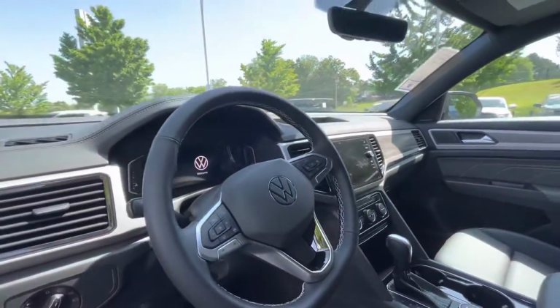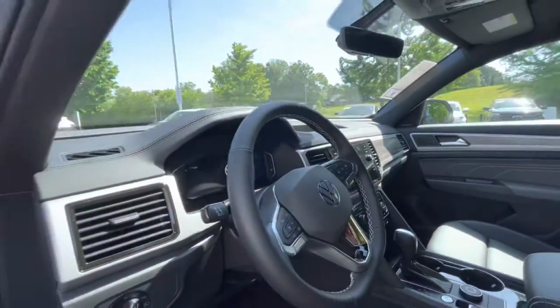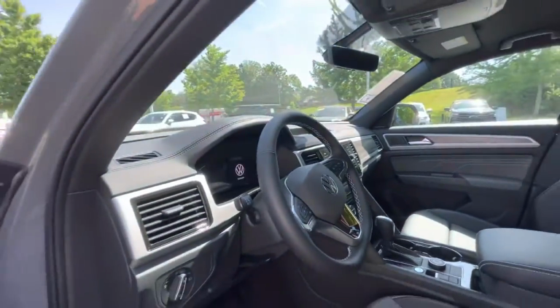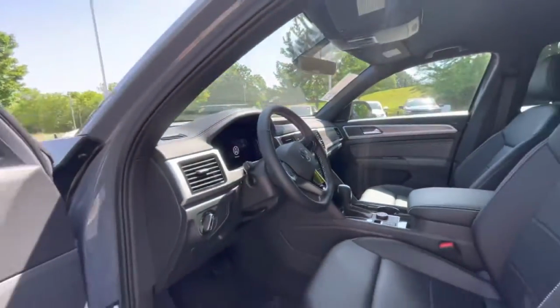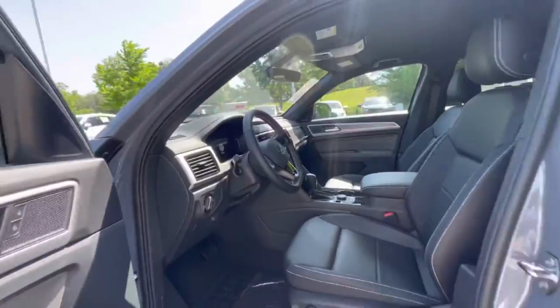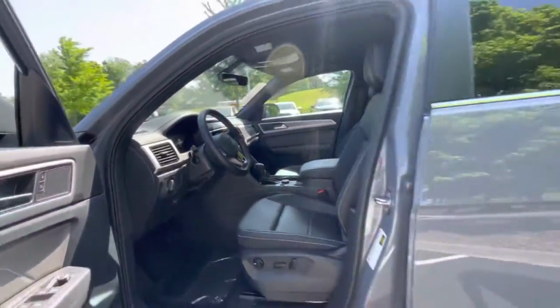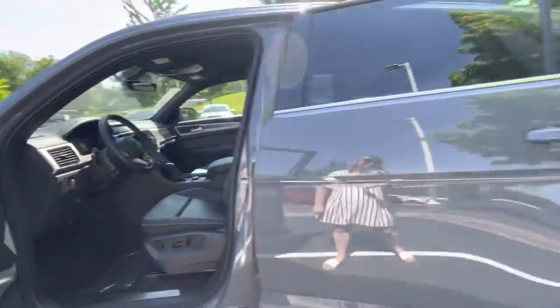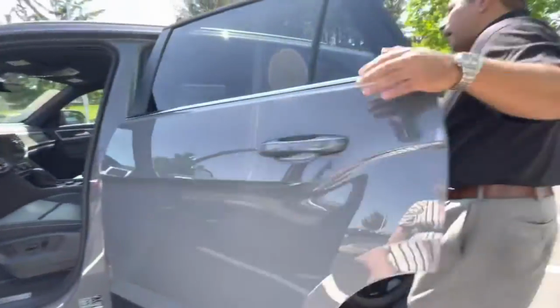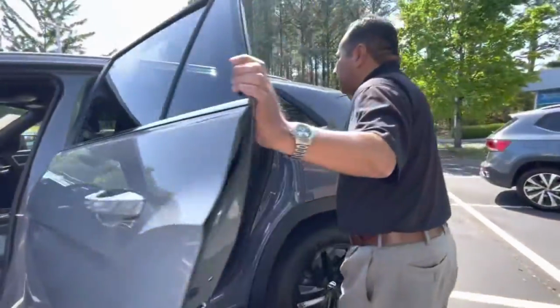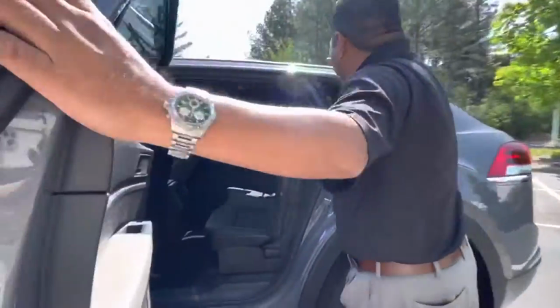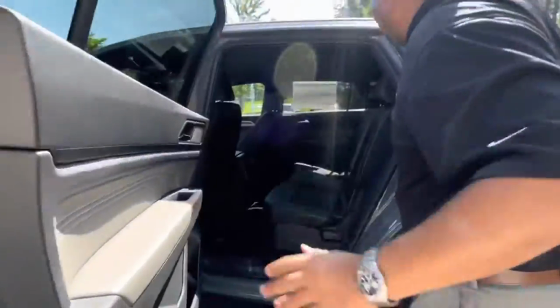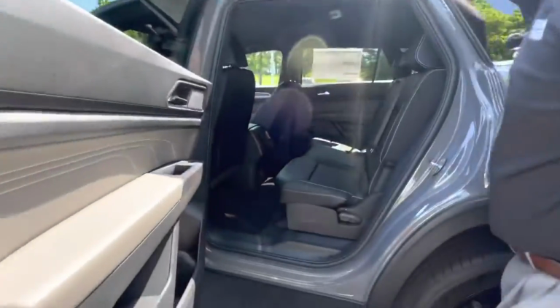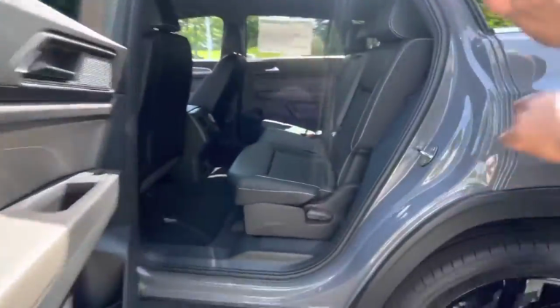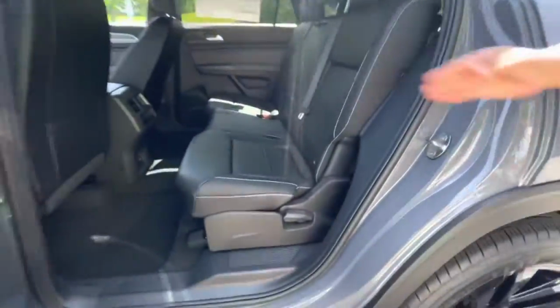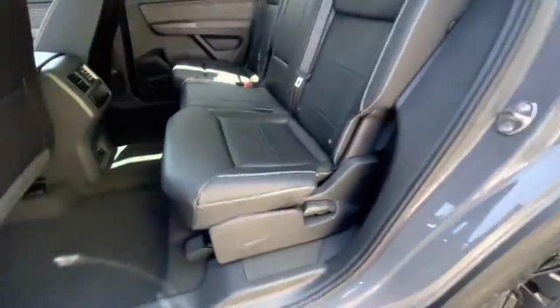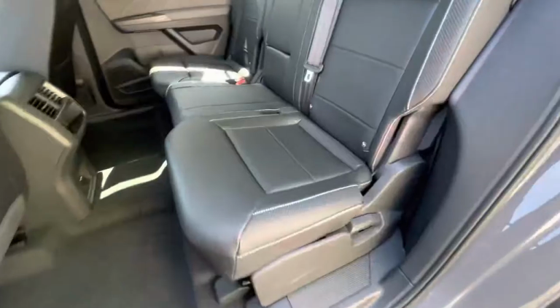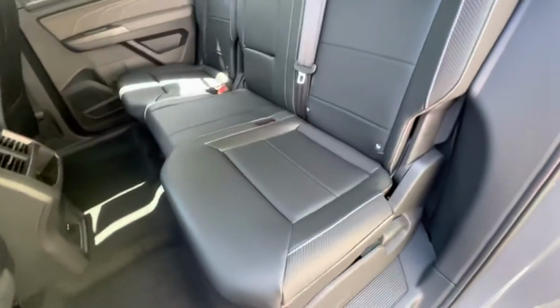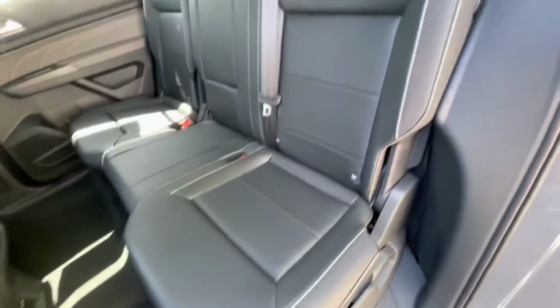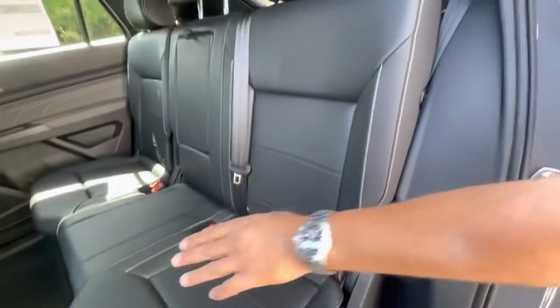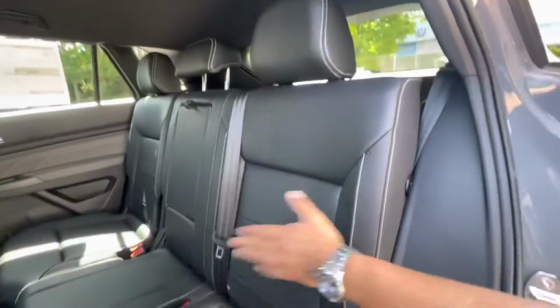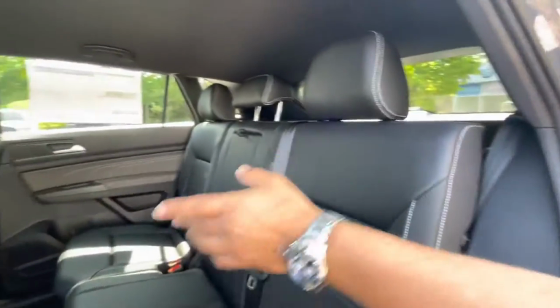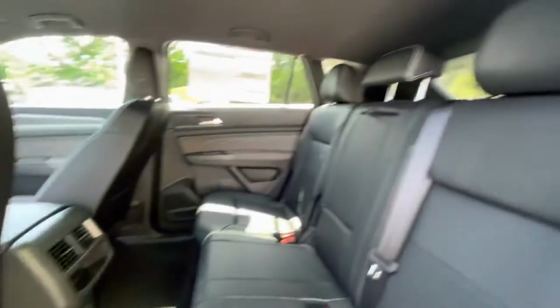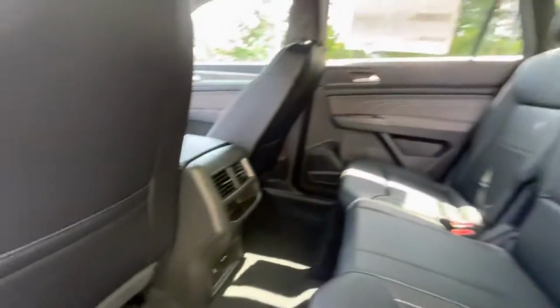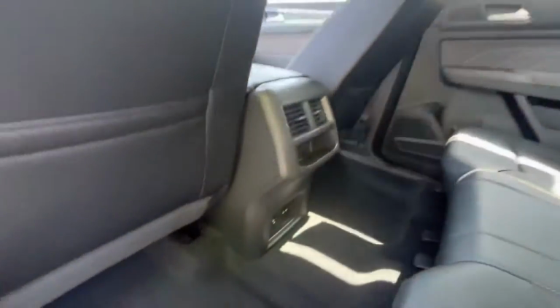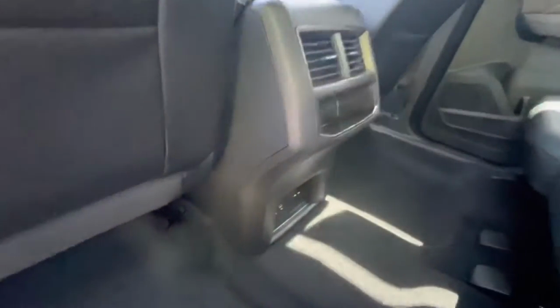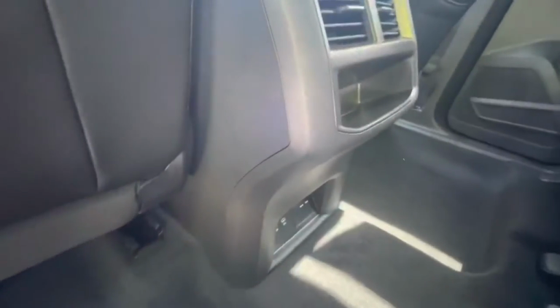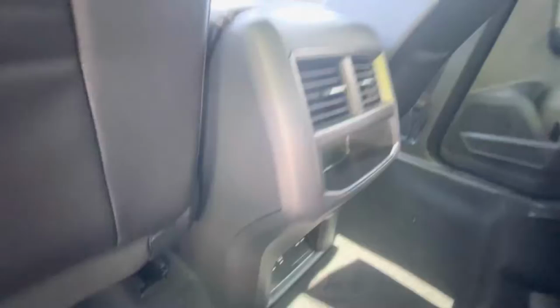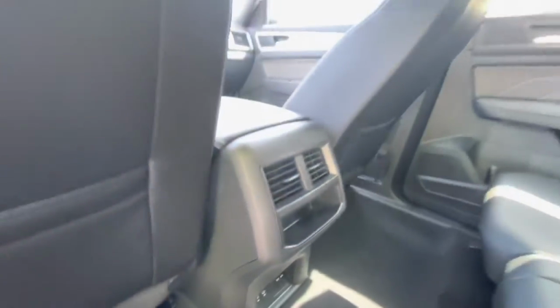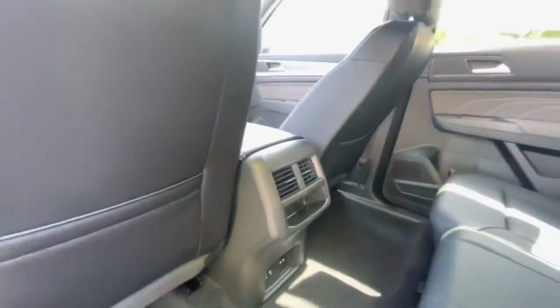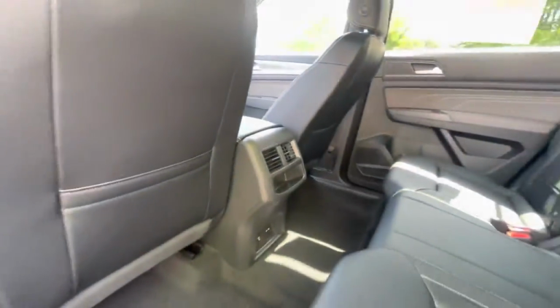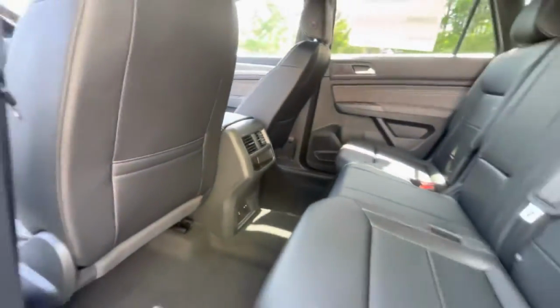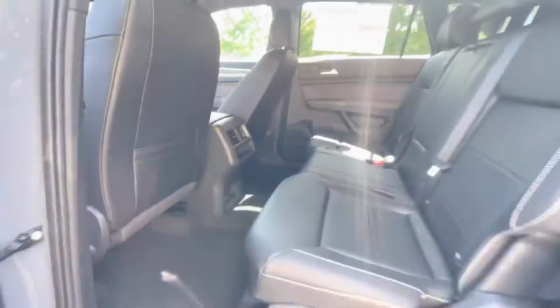It has a dark interior, power seat. Let's check out the back. It's got the silver roof rails as well. Nice and clean. It's got a couple of USBs at the bottom, air vents on the back, and of course you can fold that second row seating.